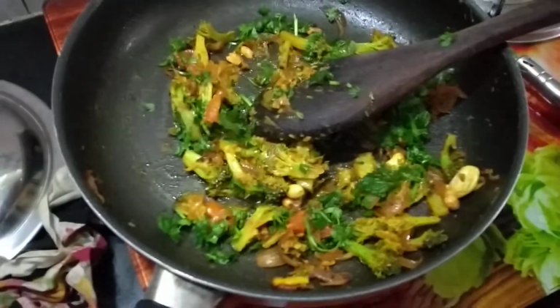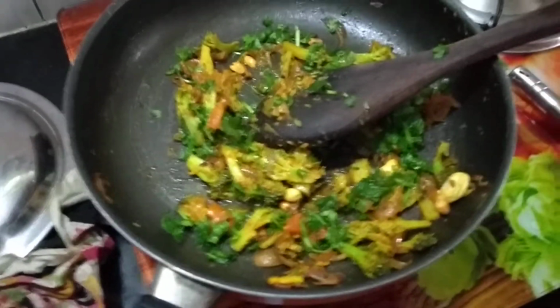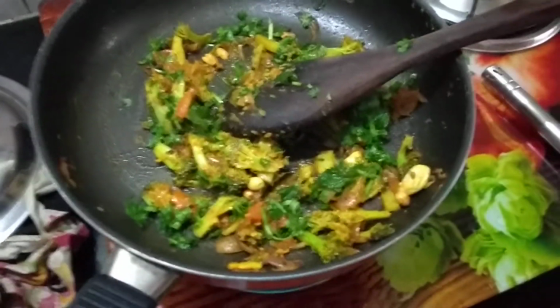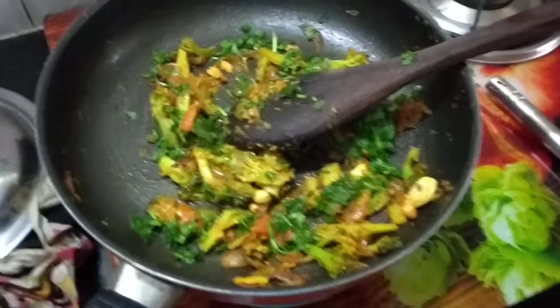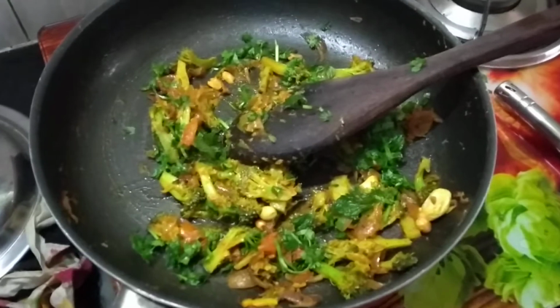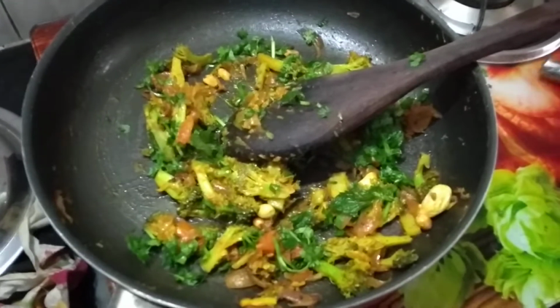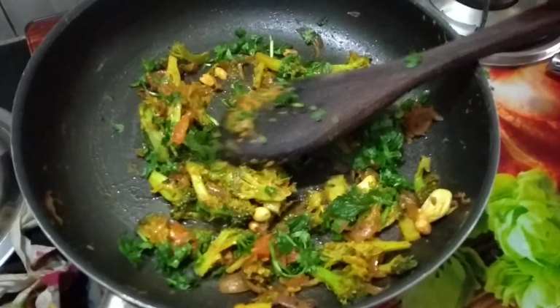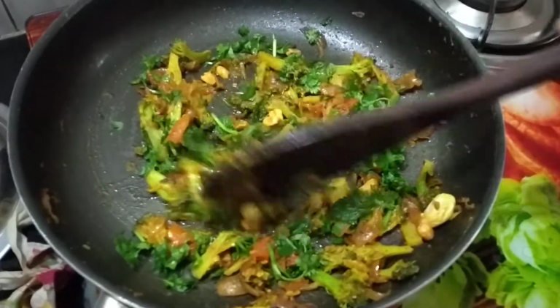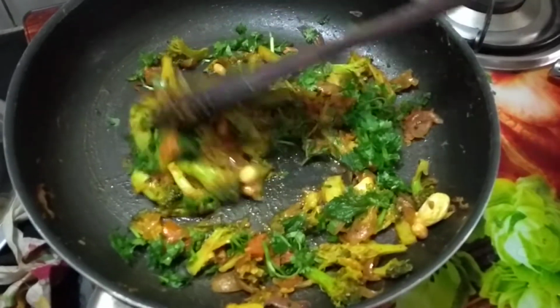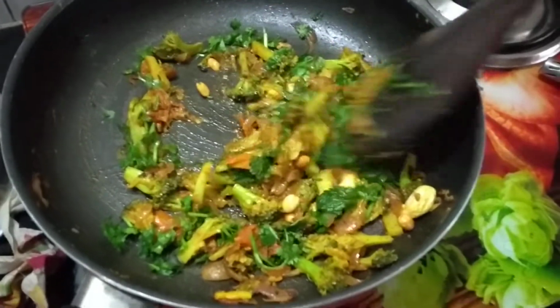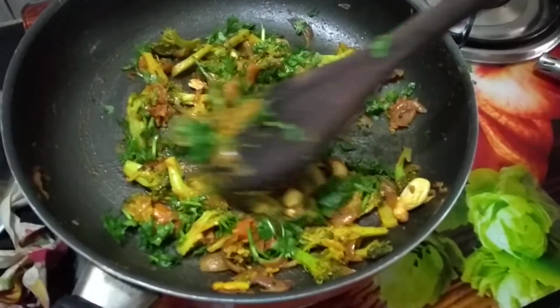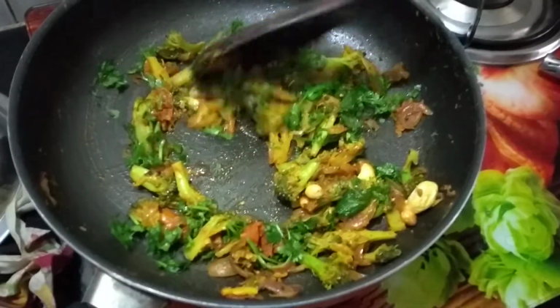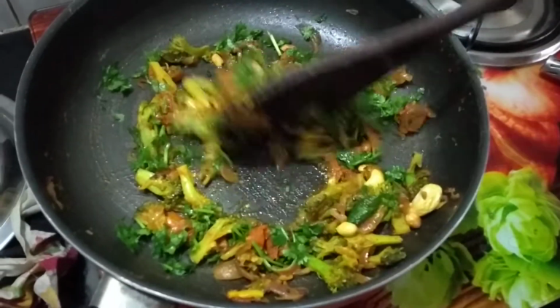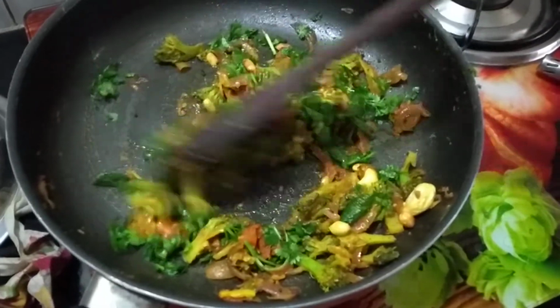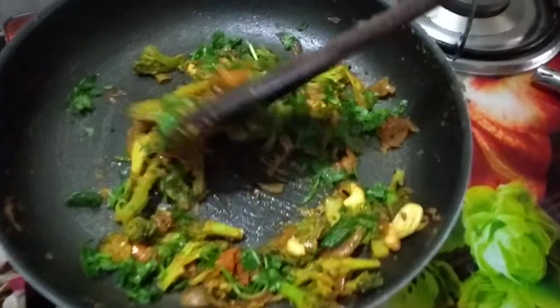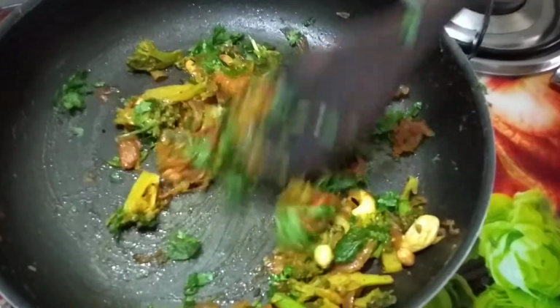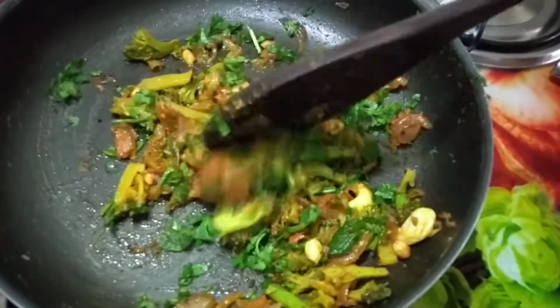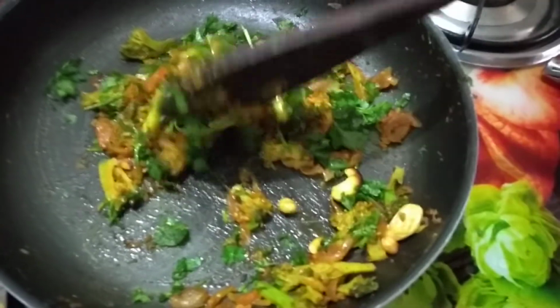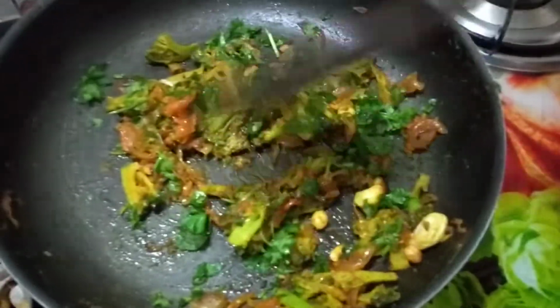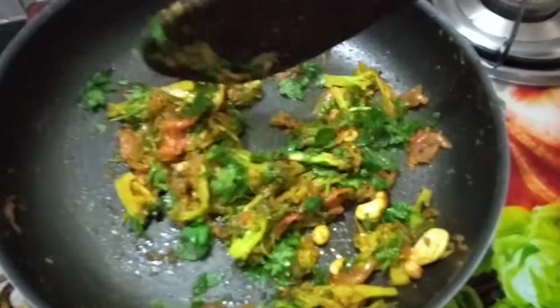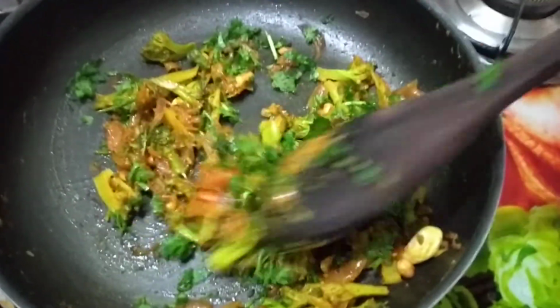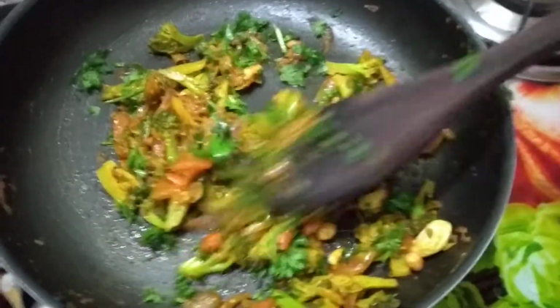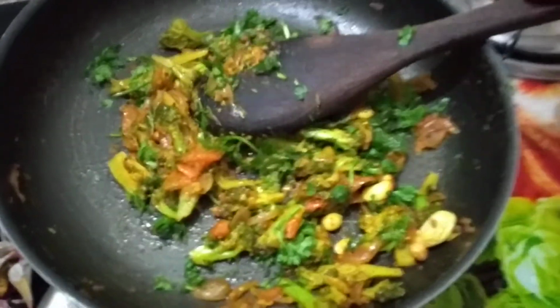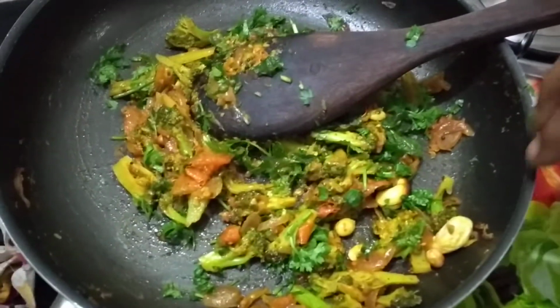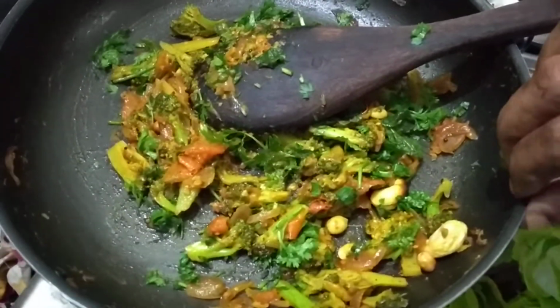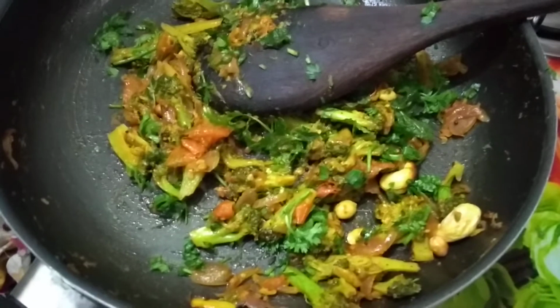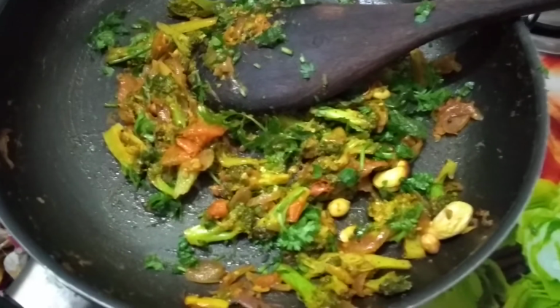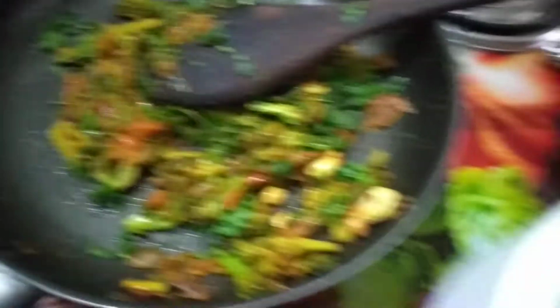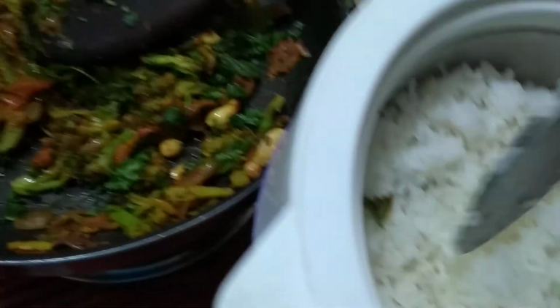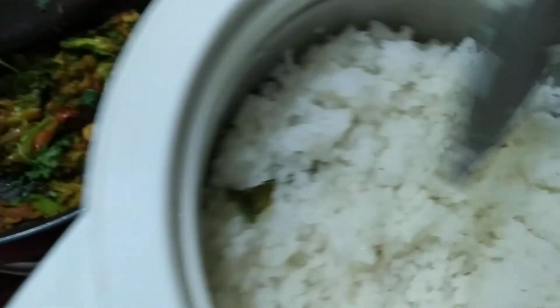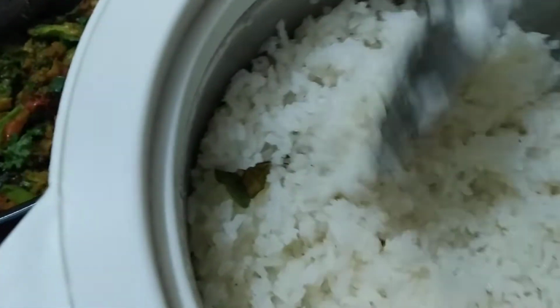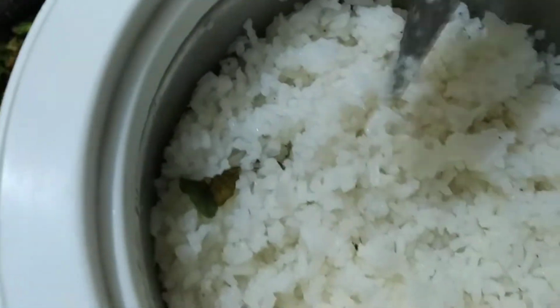I have to put the broccoli in the middle. I will put the broccoli in the middle.